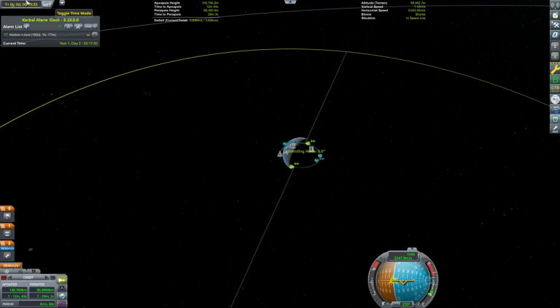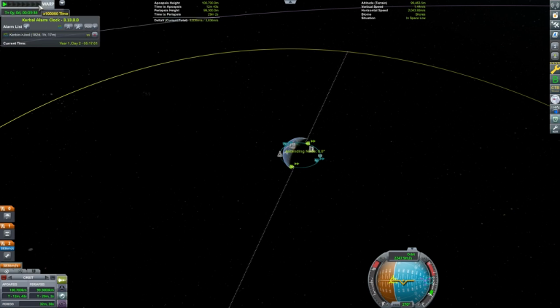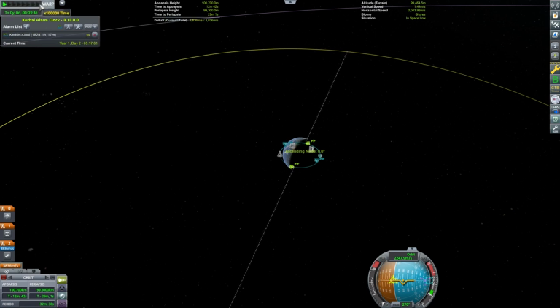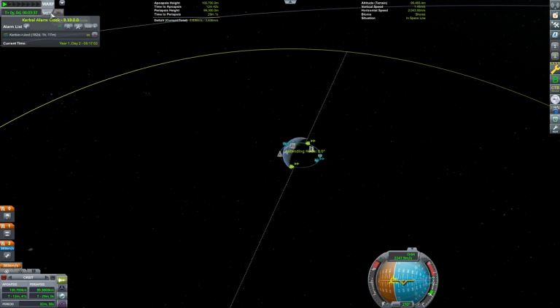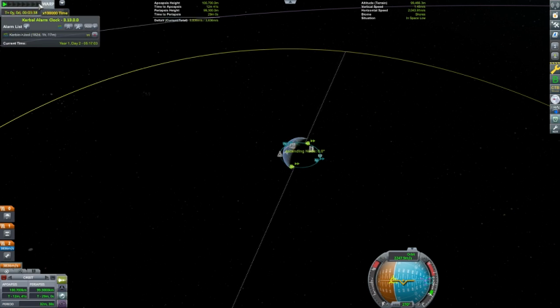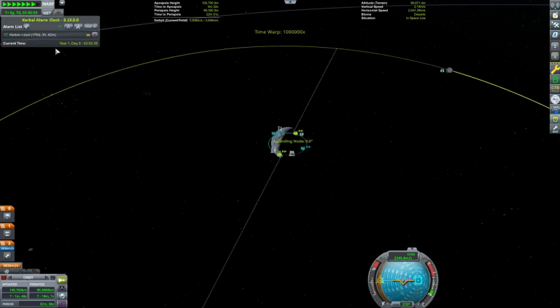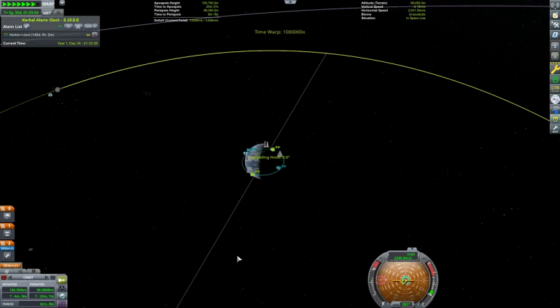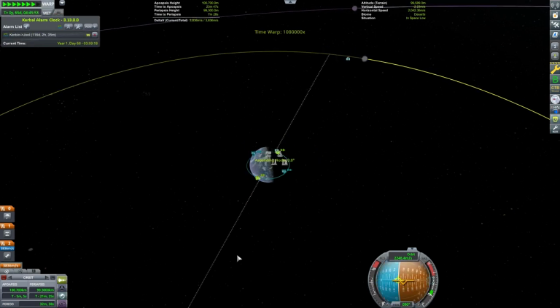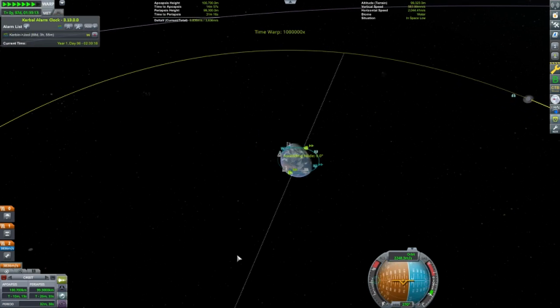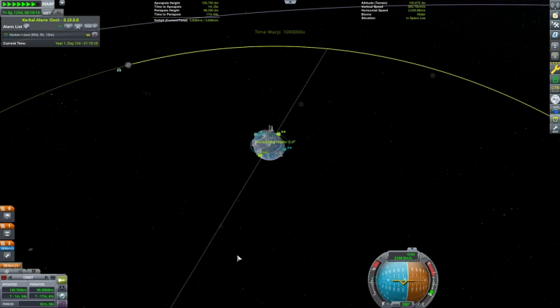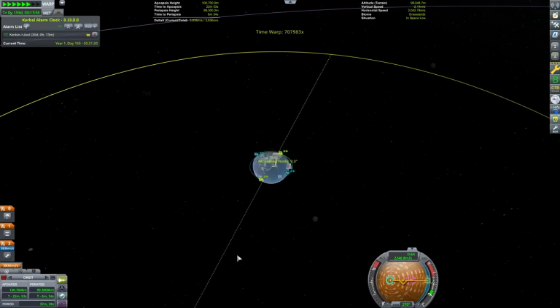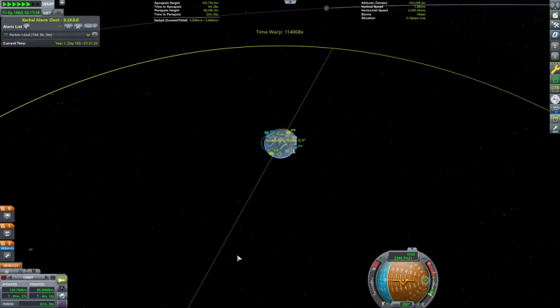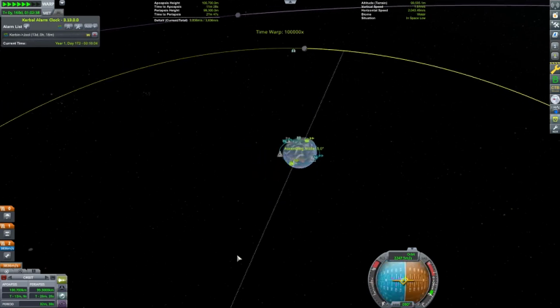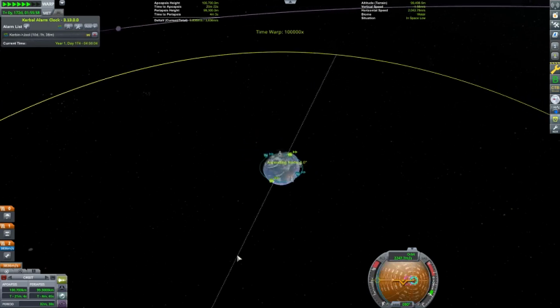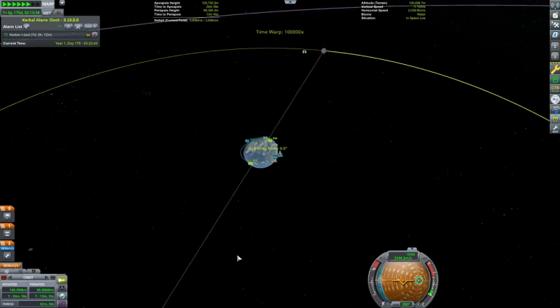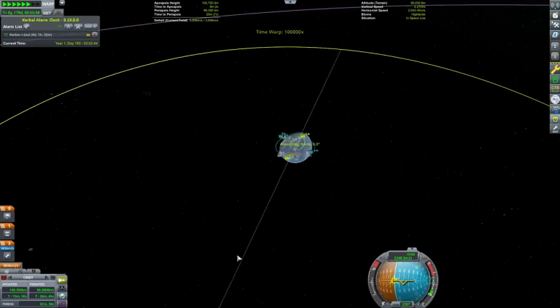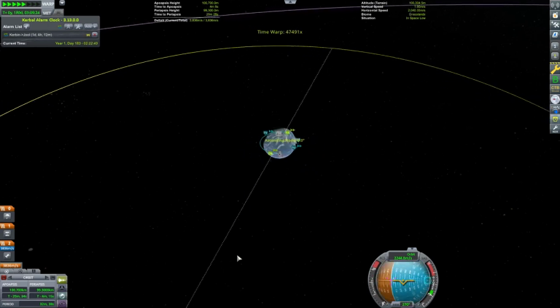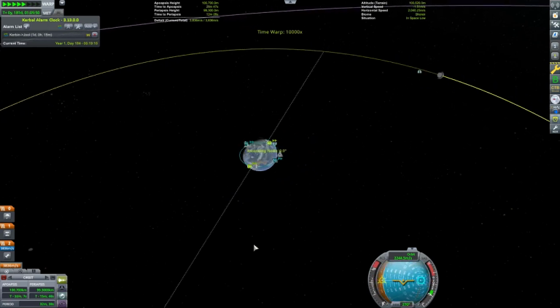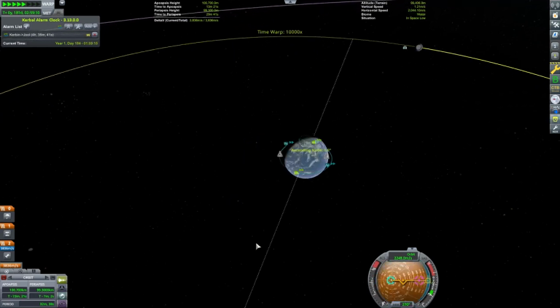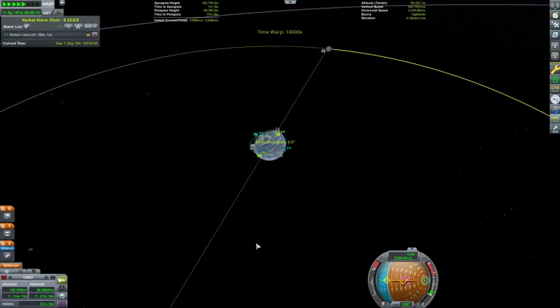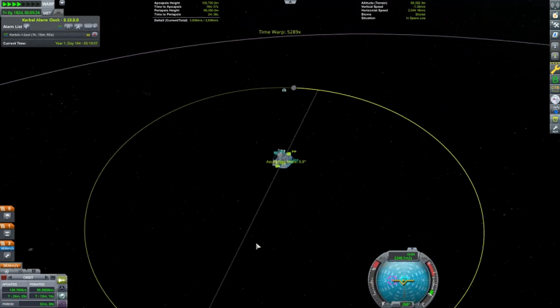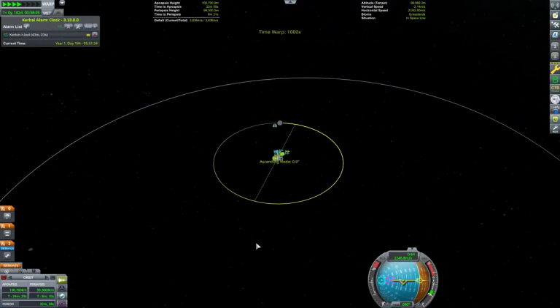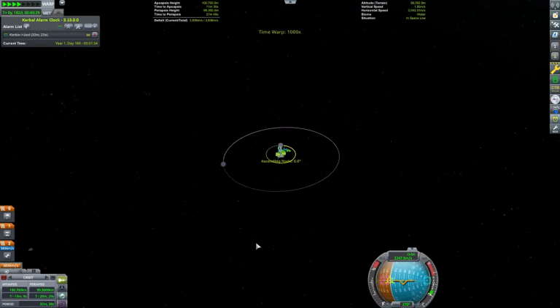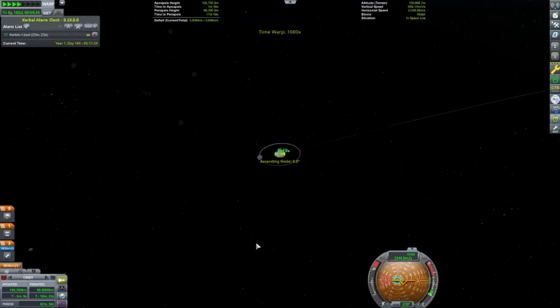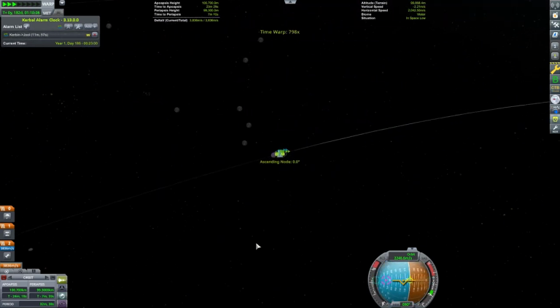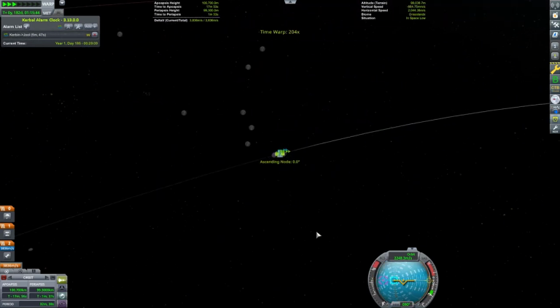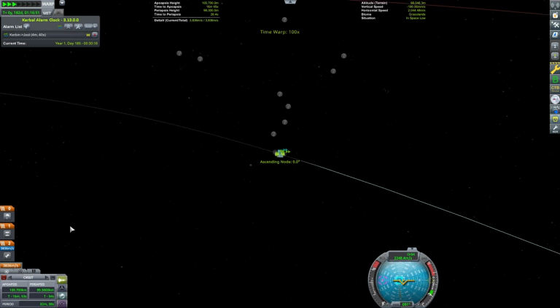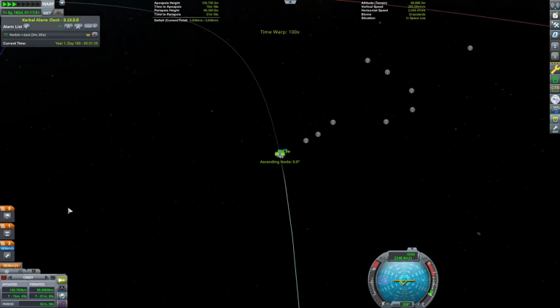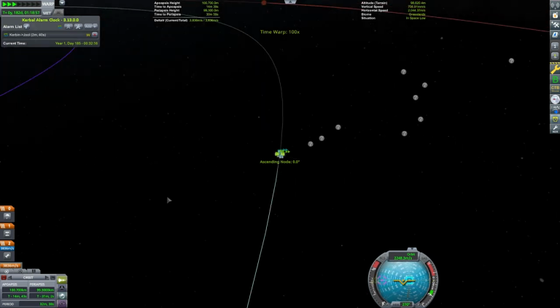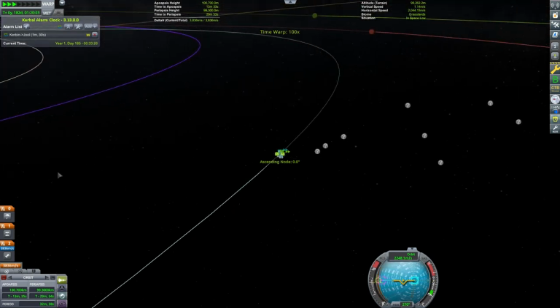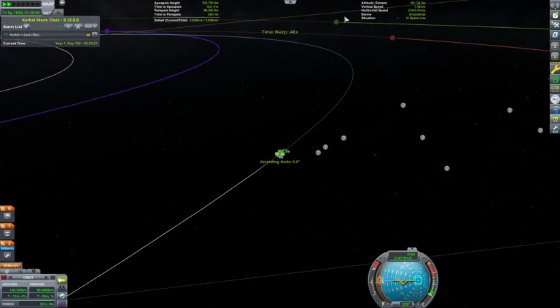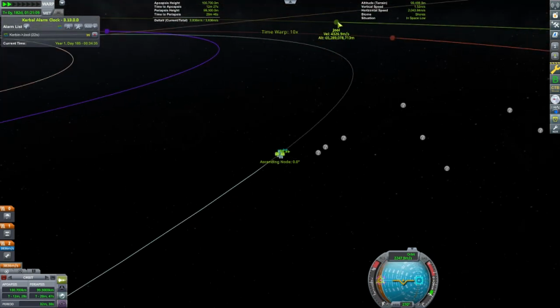This is called a free return trajectory and the Apollo missions took advantage of this. That way, if there was ever a problem — we're looking at you number 13 — the craft would naturally be headed back to Earth.